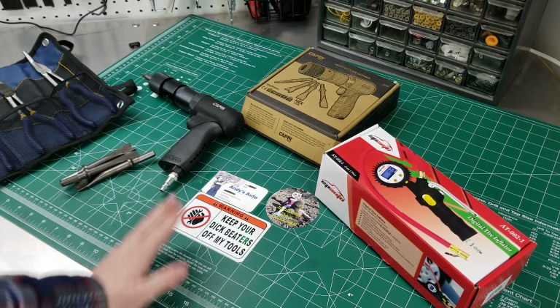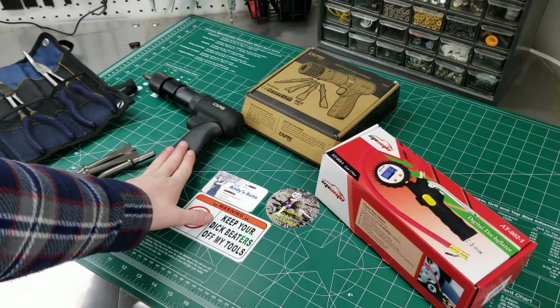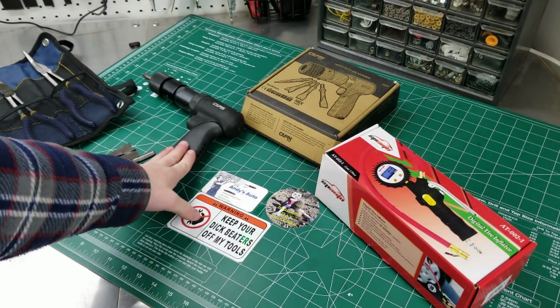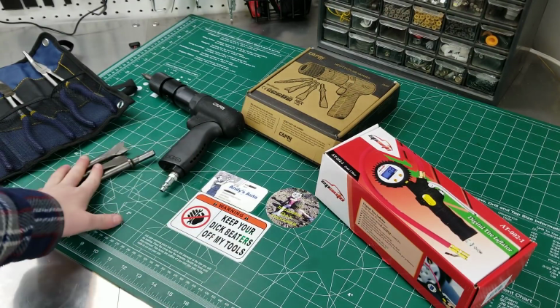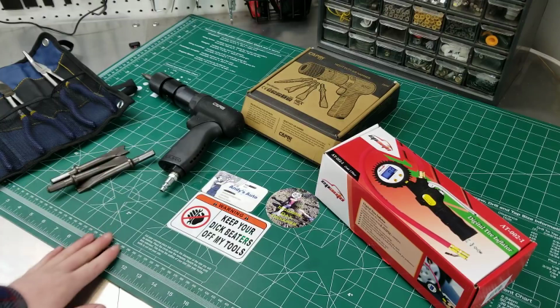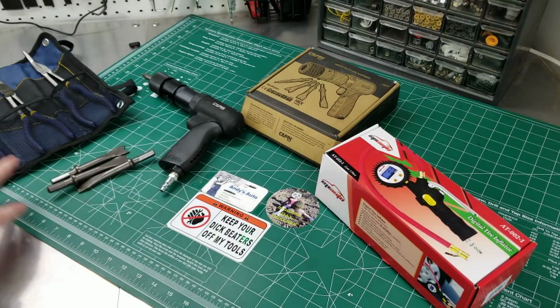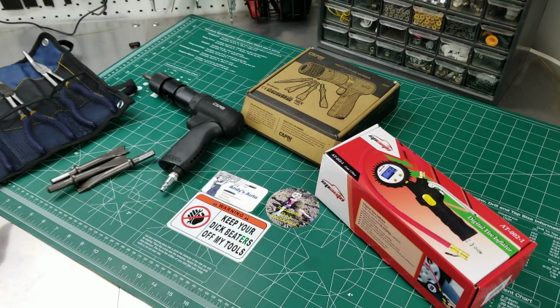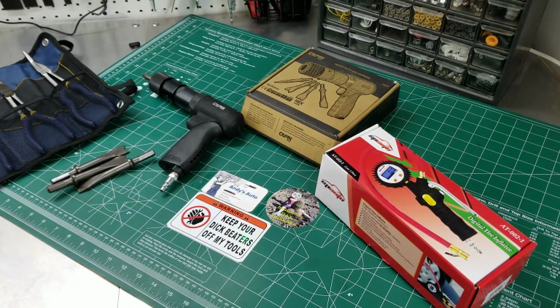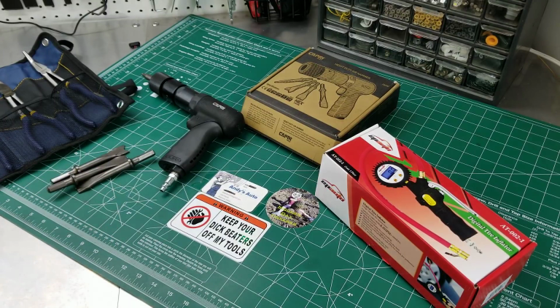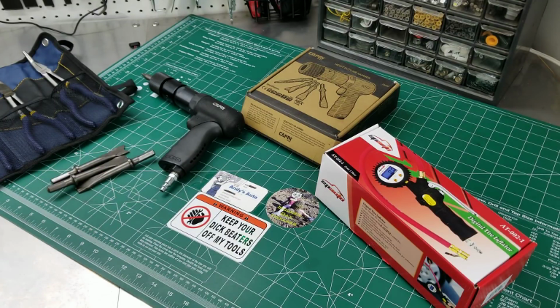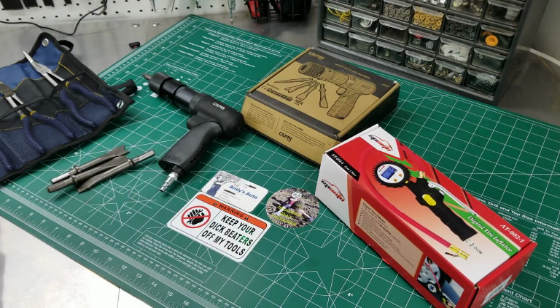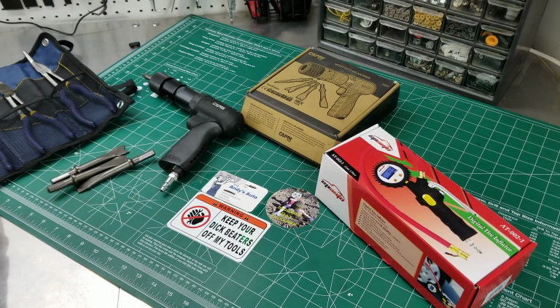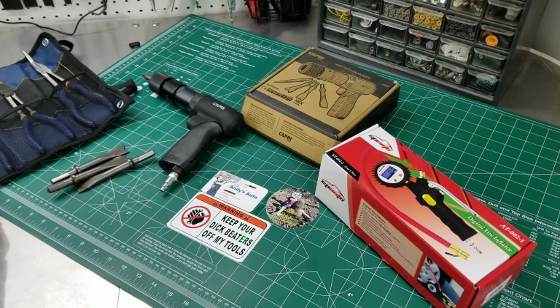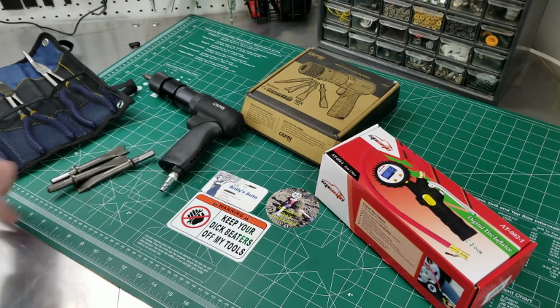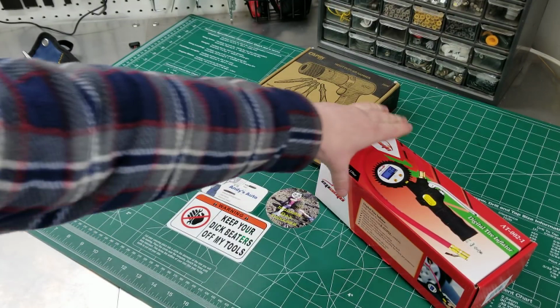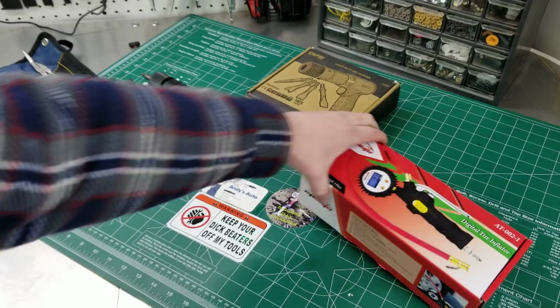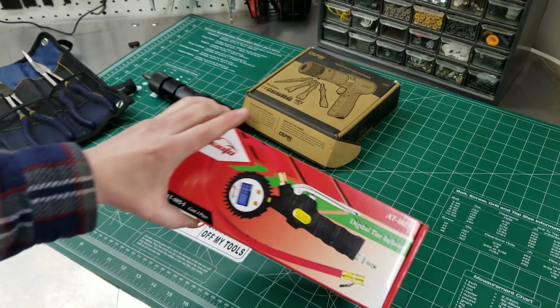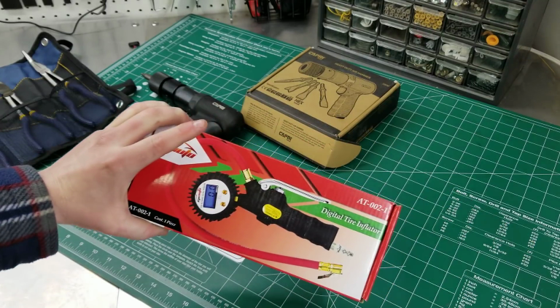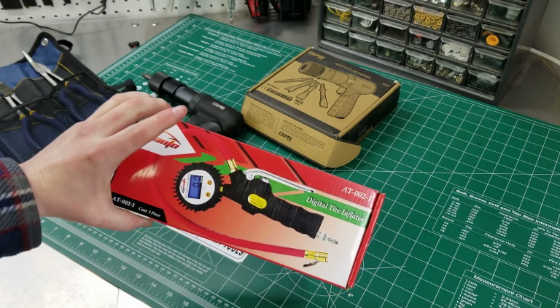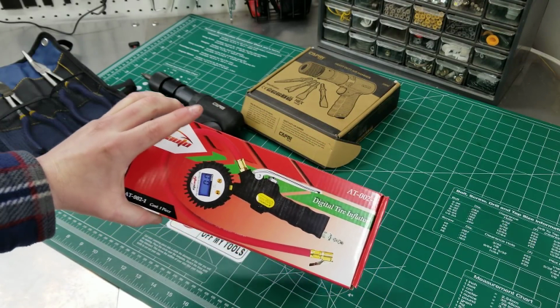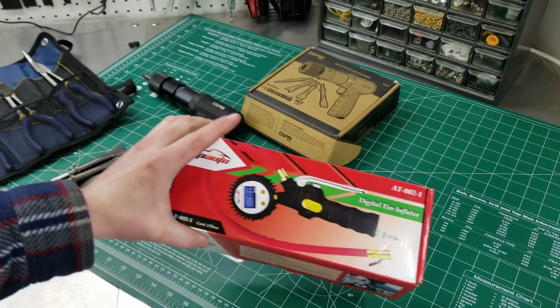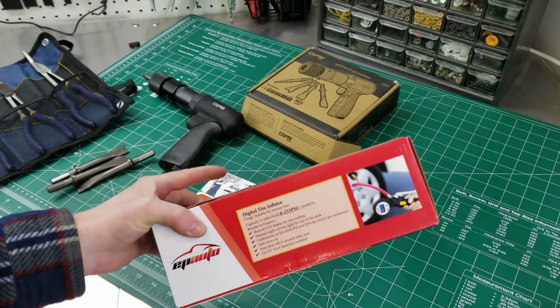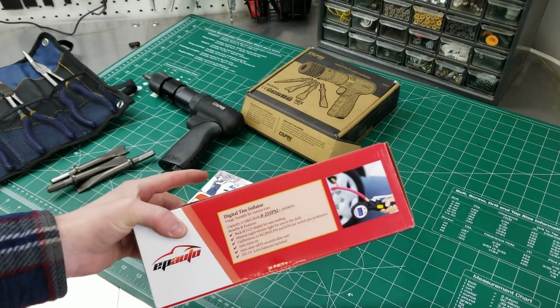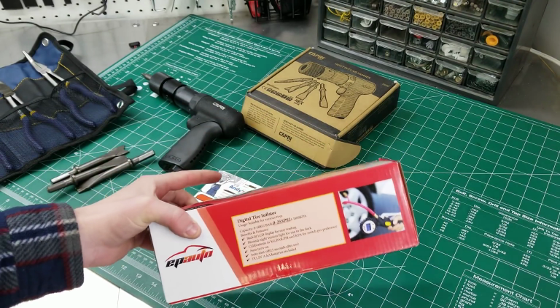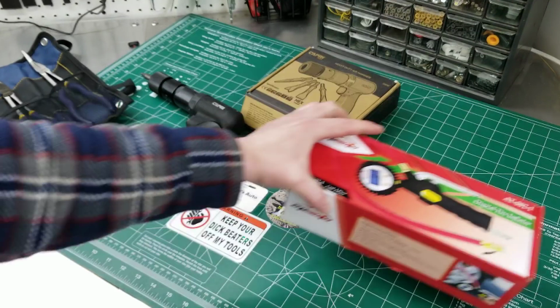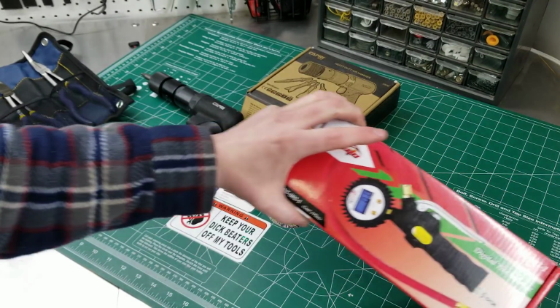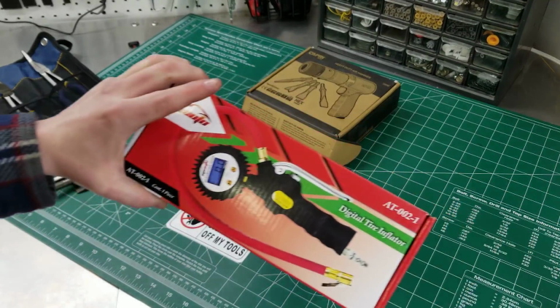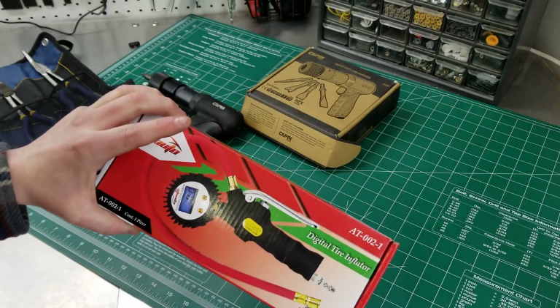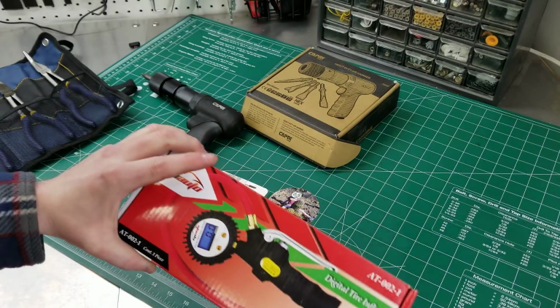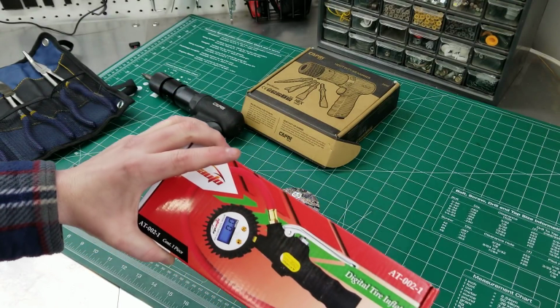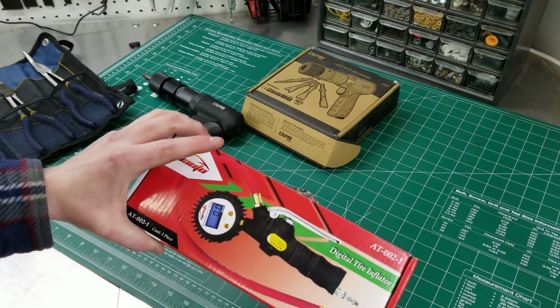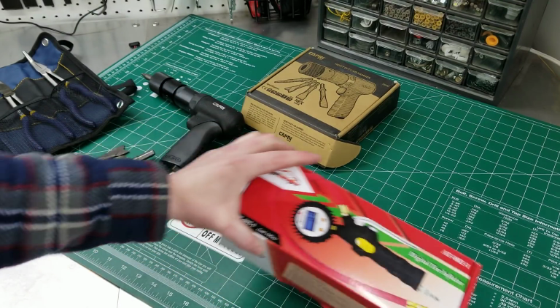So we got the Capri Air Hammer with the chisels, long reach Irwin vice grip pliers, and this I bought new — this is just a digital tire inflator, because I got the new compressor you guys saw. I want something that's actually easy to fill up tires.